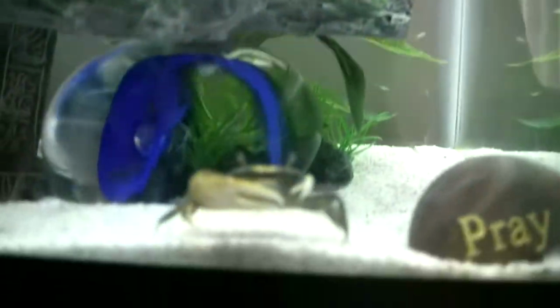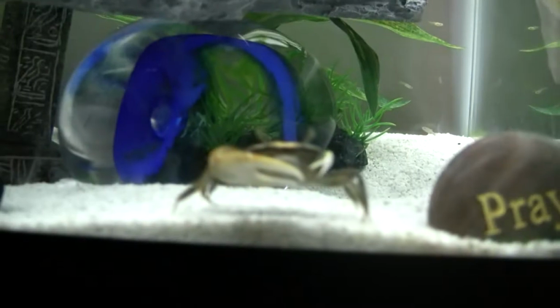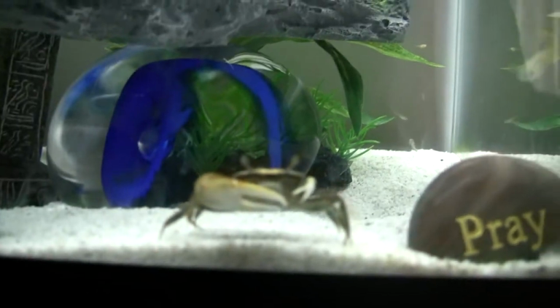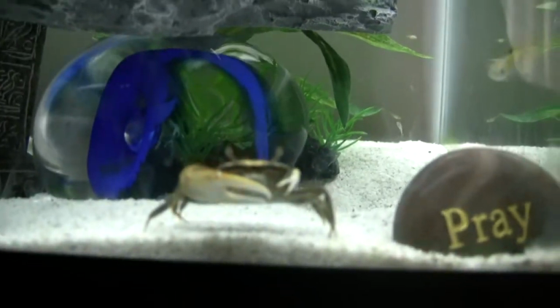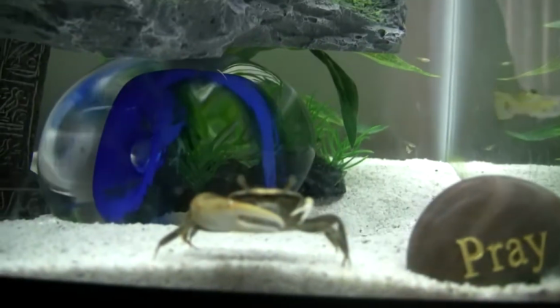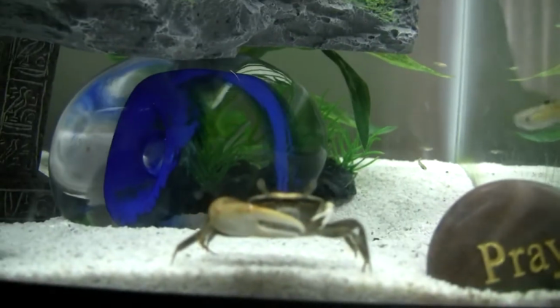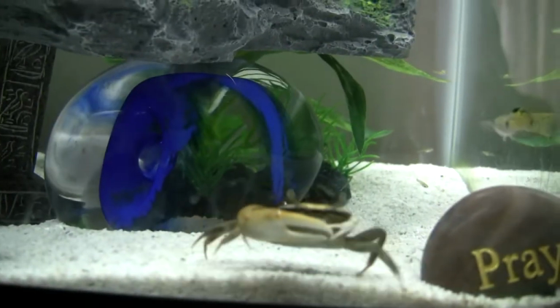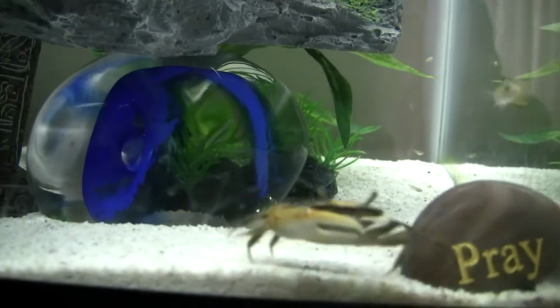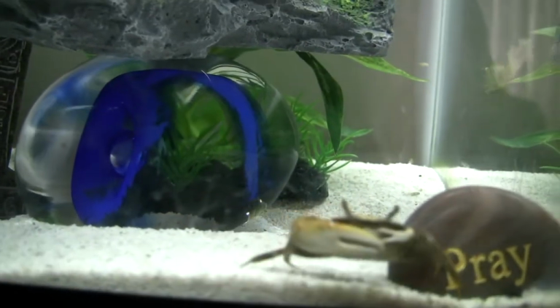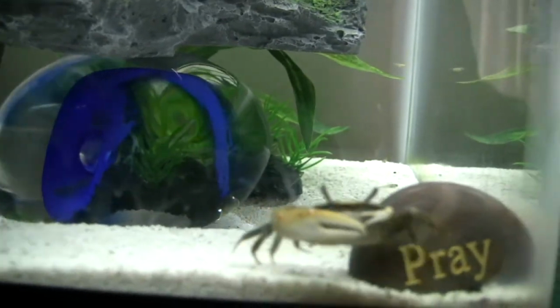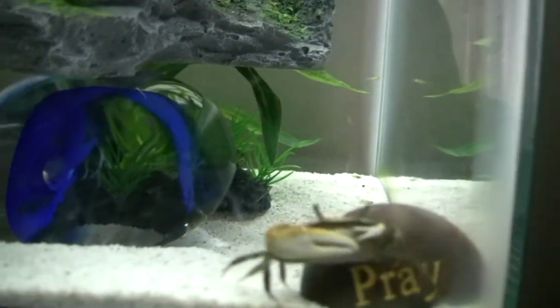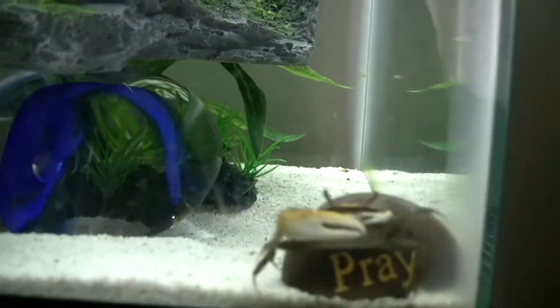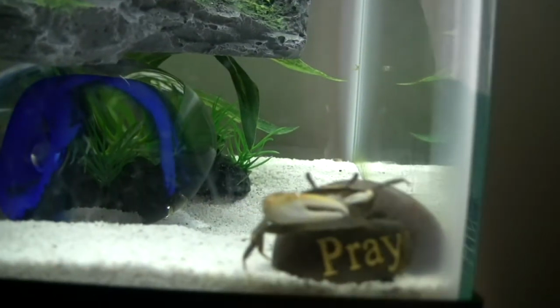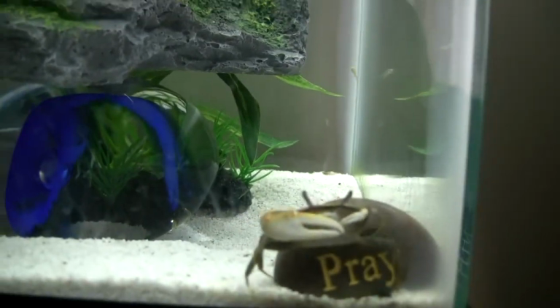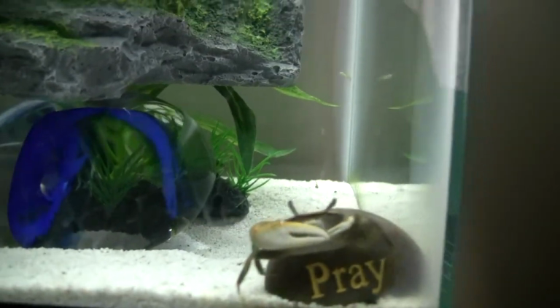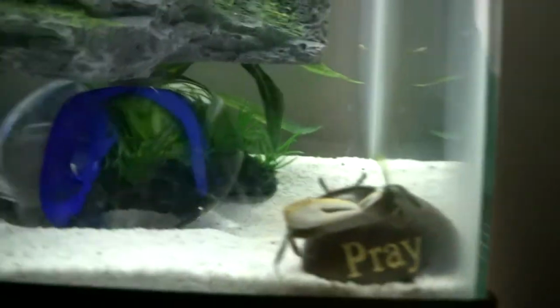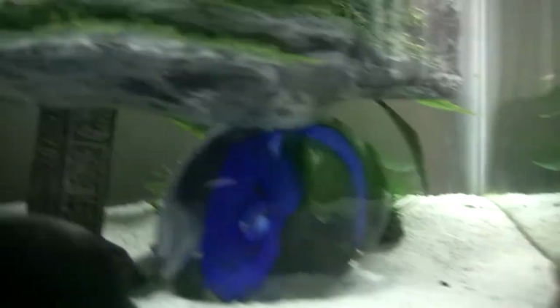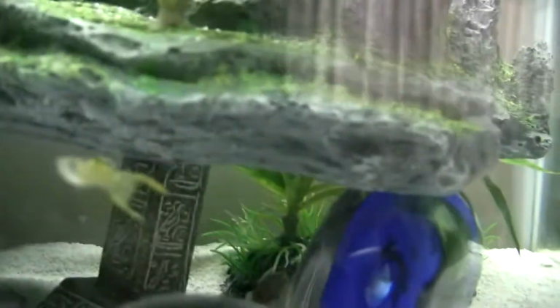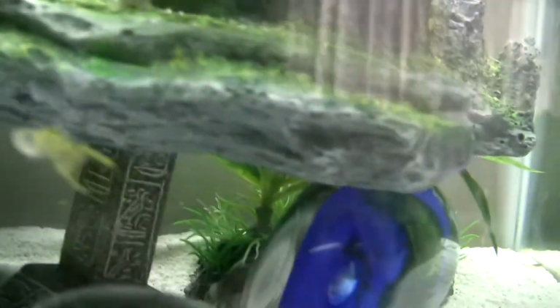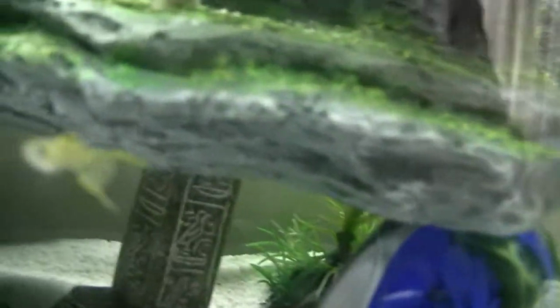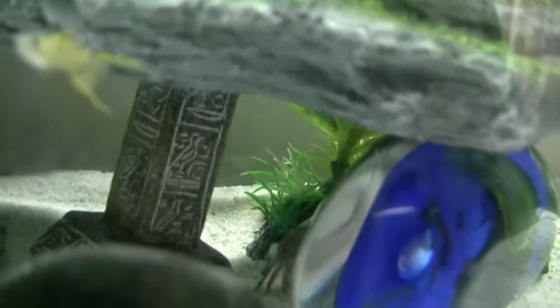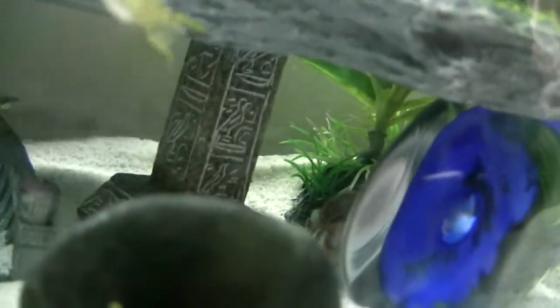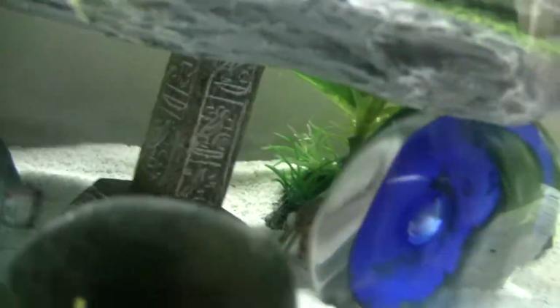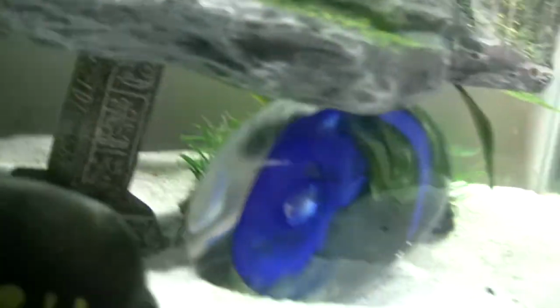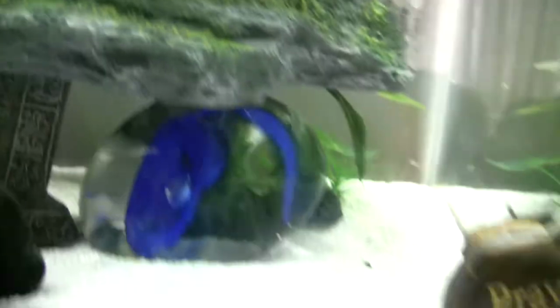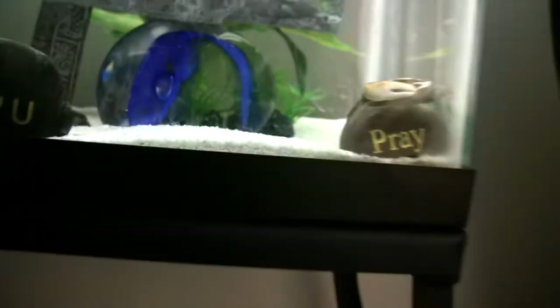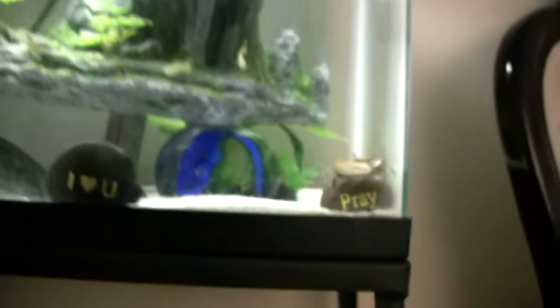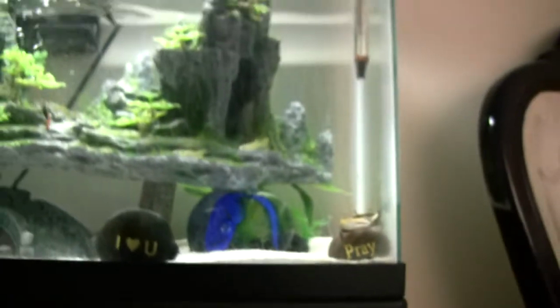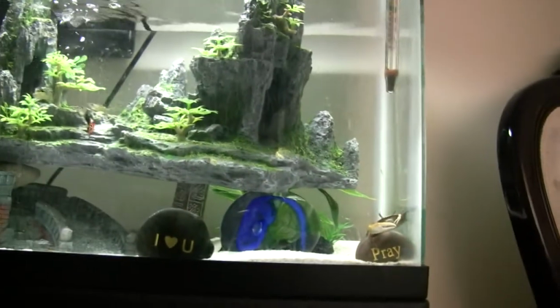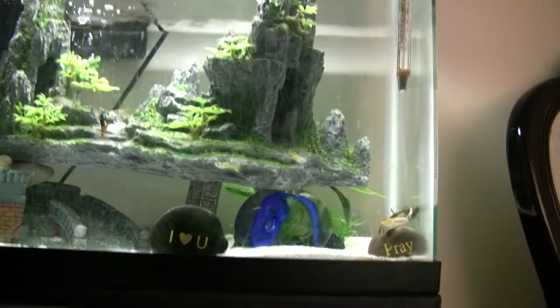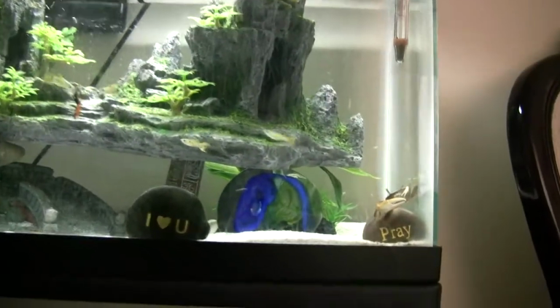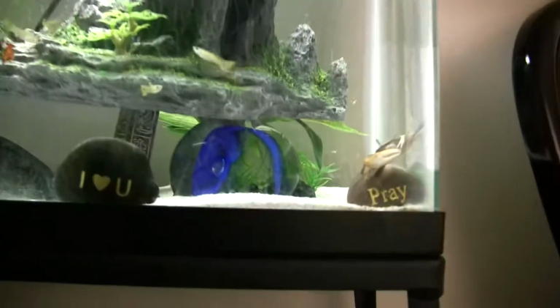Some fish did pass away in the process. I still got one happily active fiddler crab. My second one, unfortunately — so the tank is healthy, I know because the fiddlers have been molting.